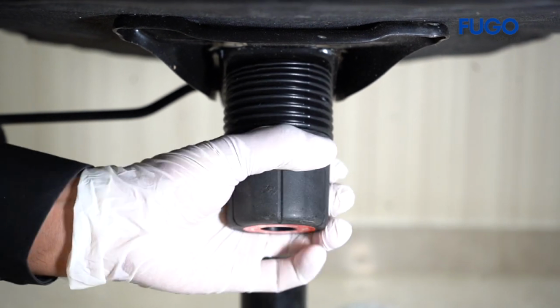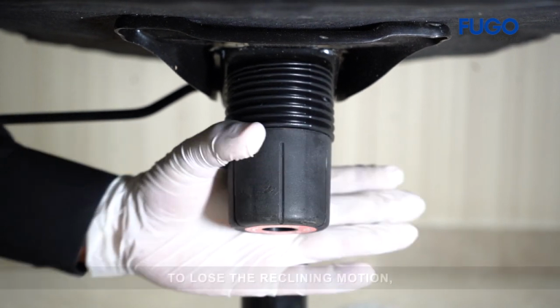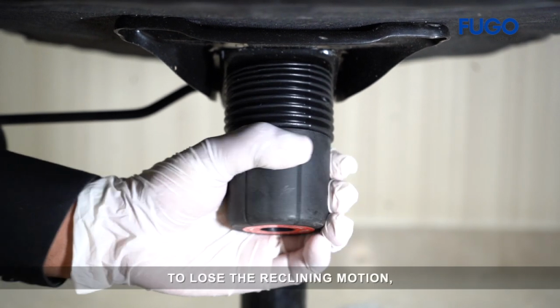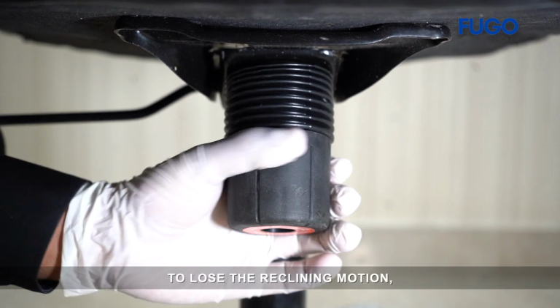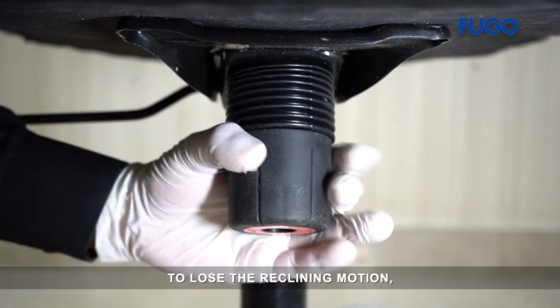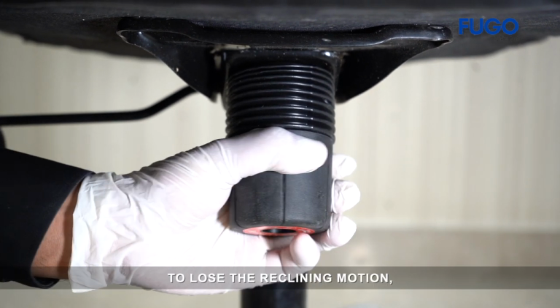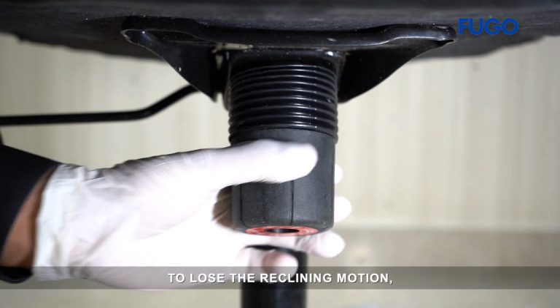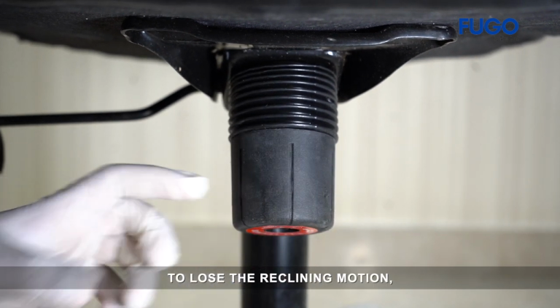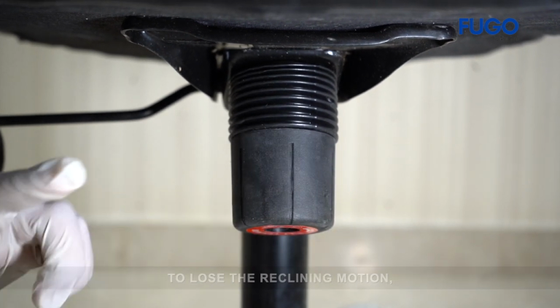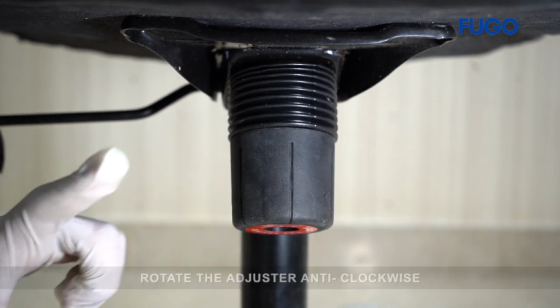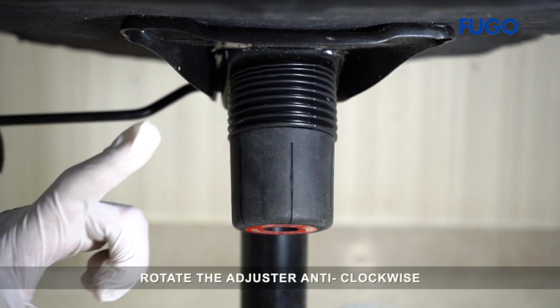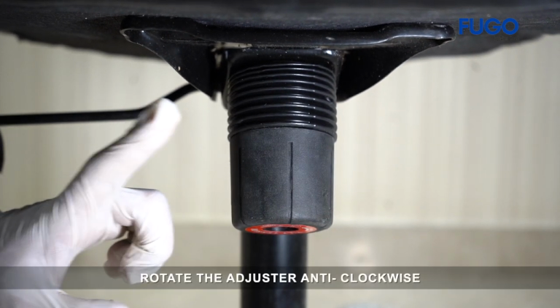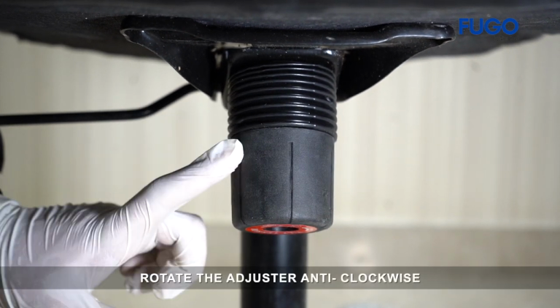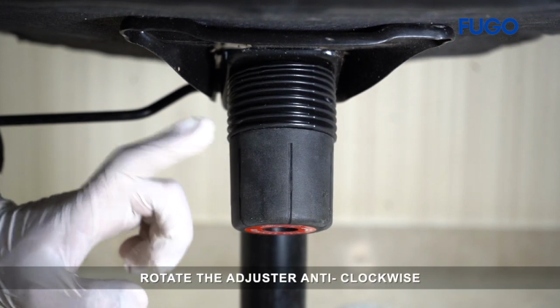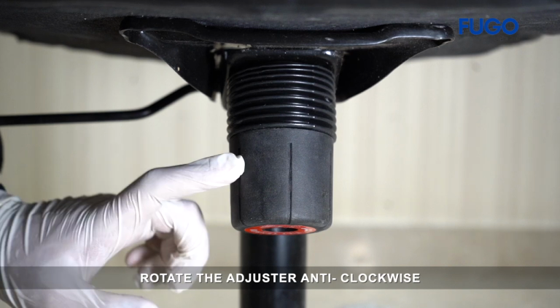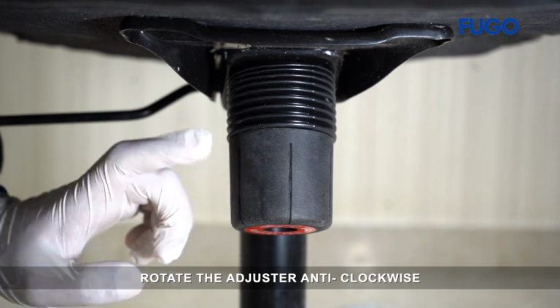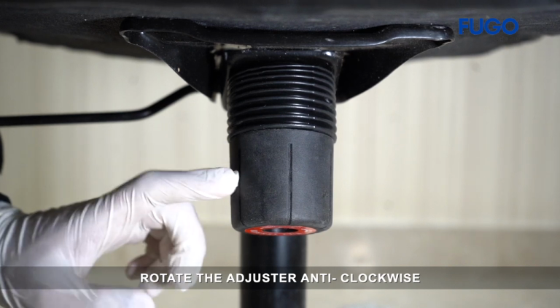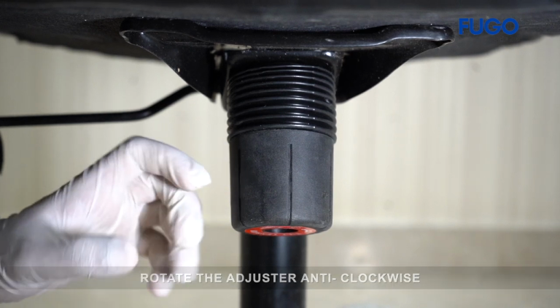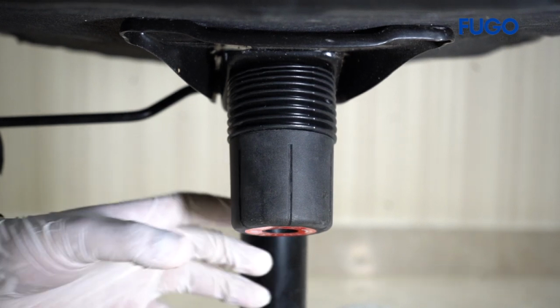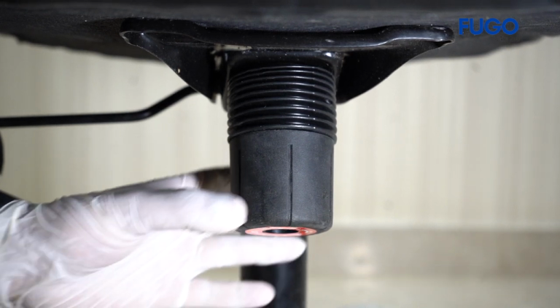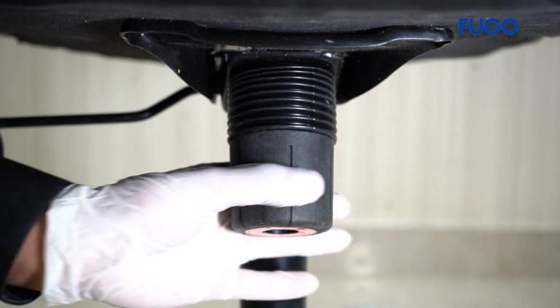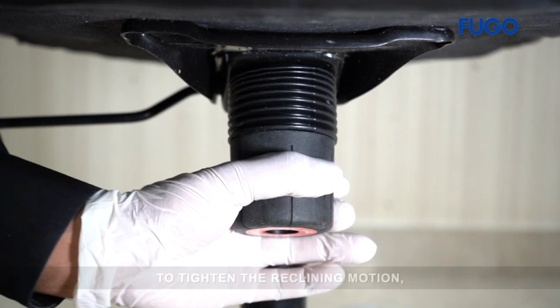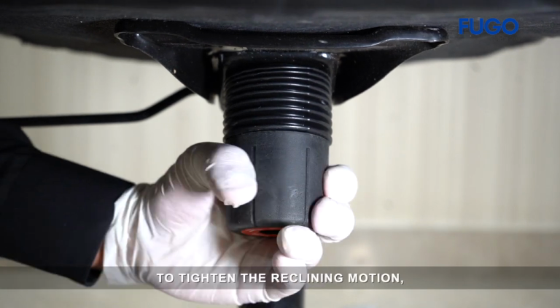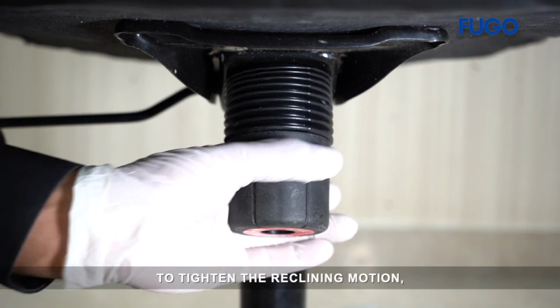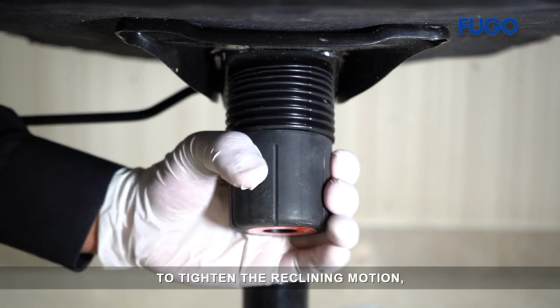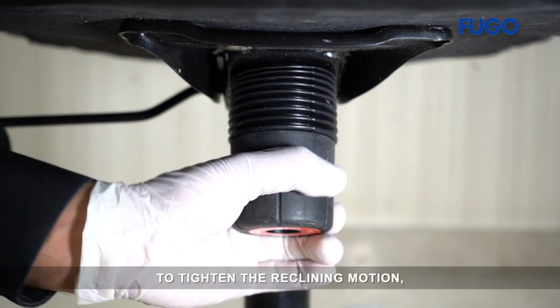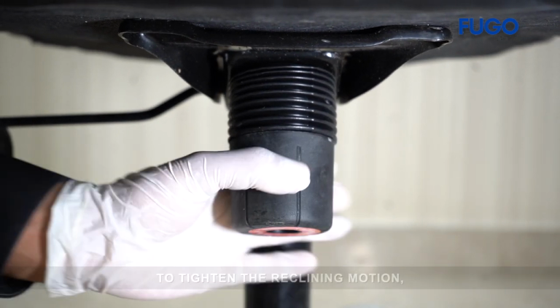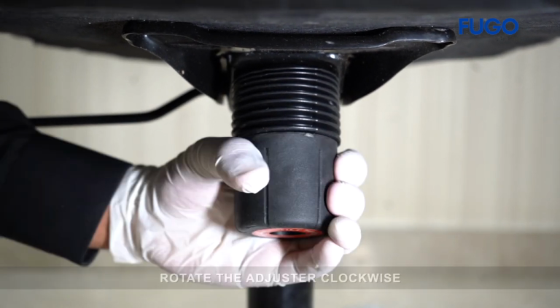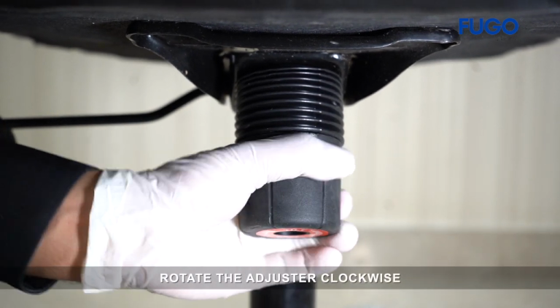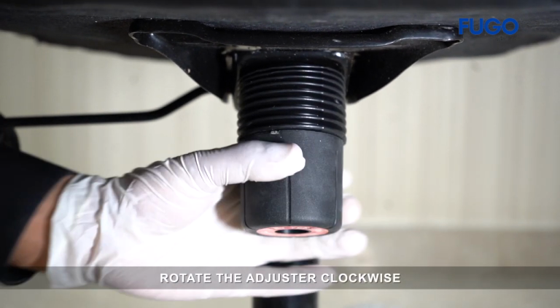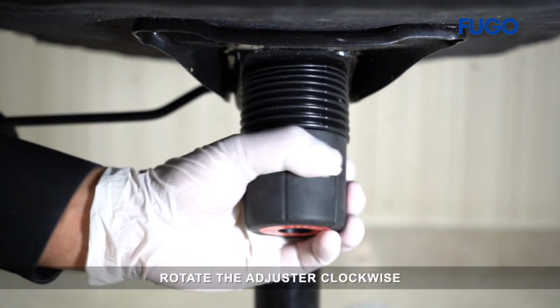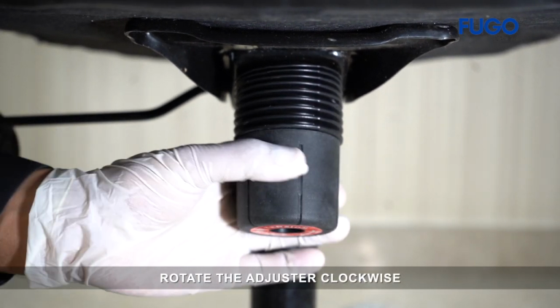To loosen the reclining motion, rotate the adjuster anti-clockwise. To tighten the reclining motion, rotate the adjuster clockwise.